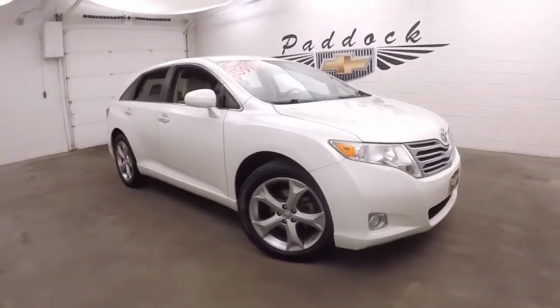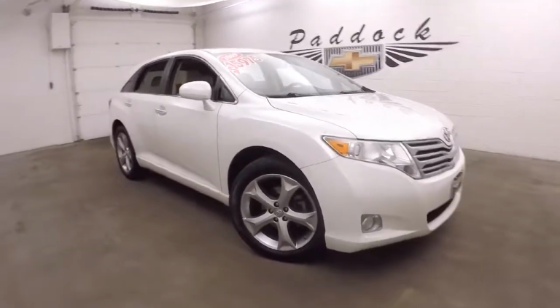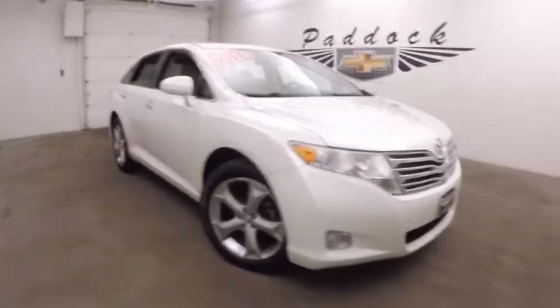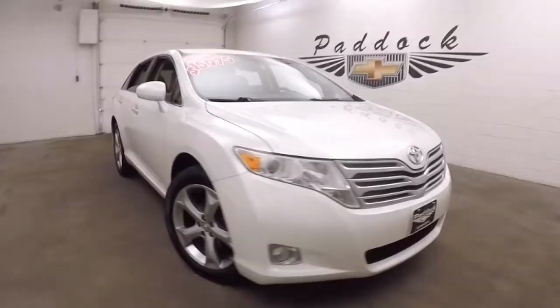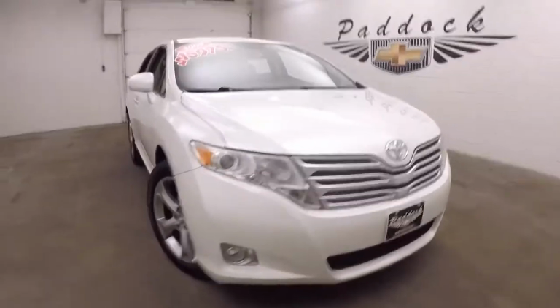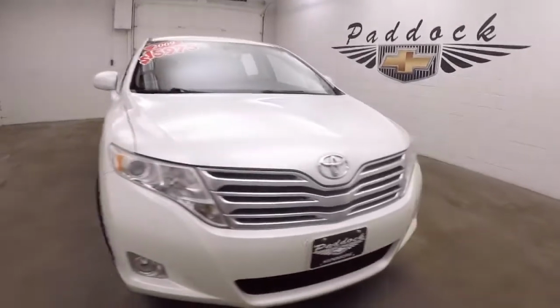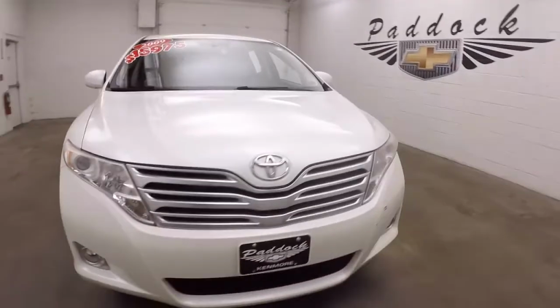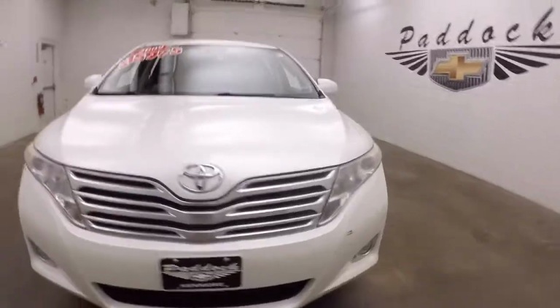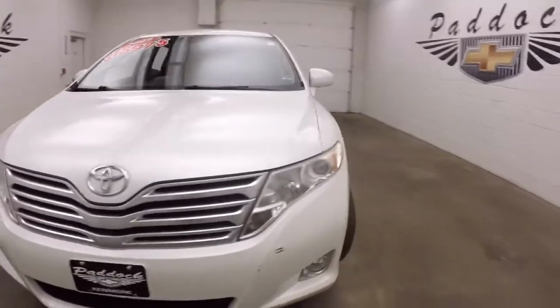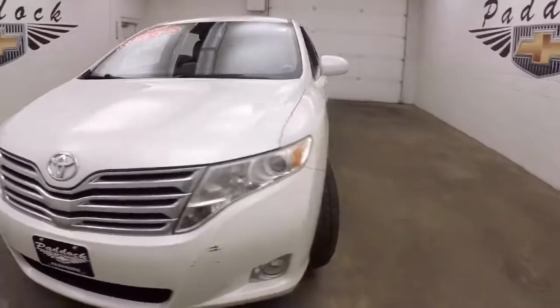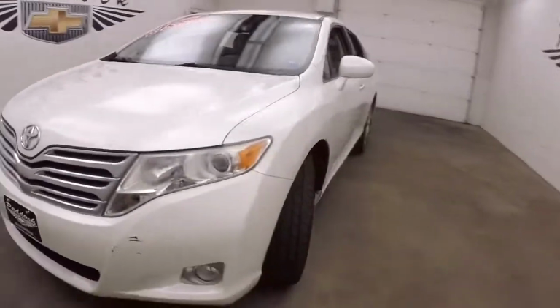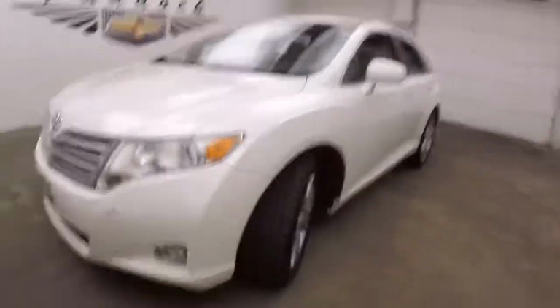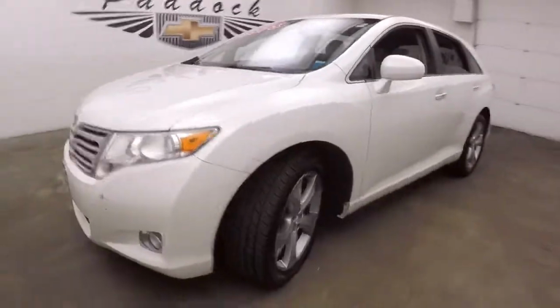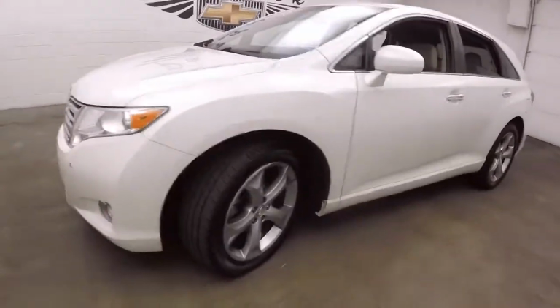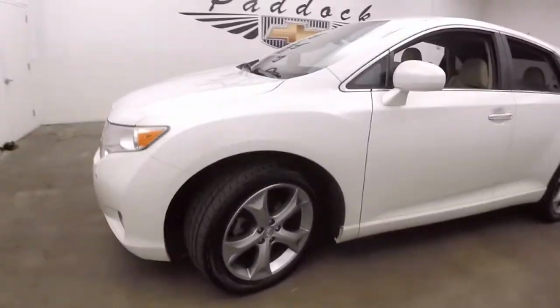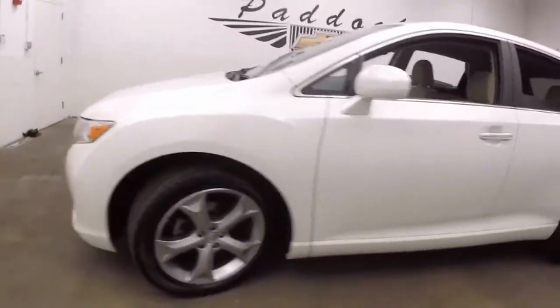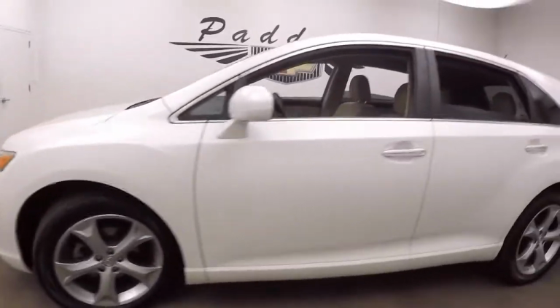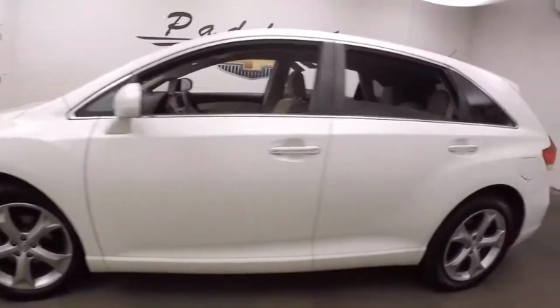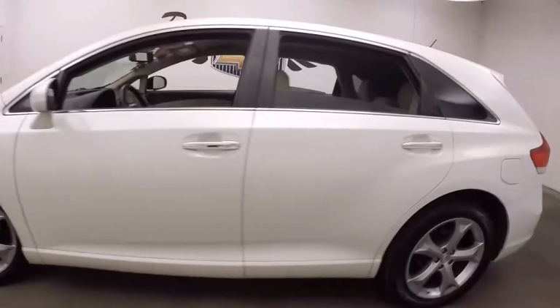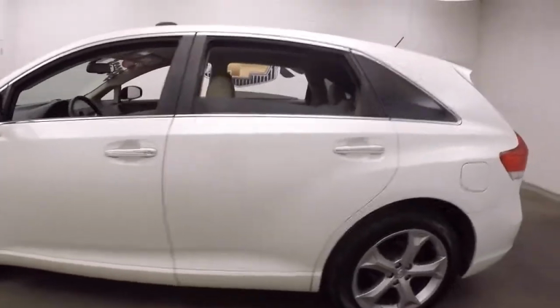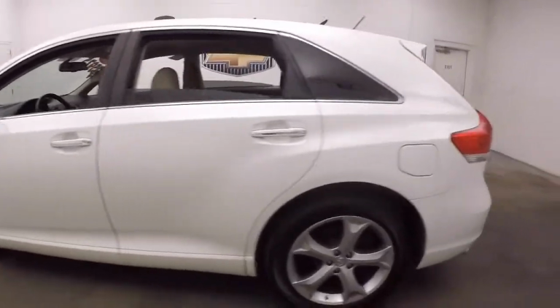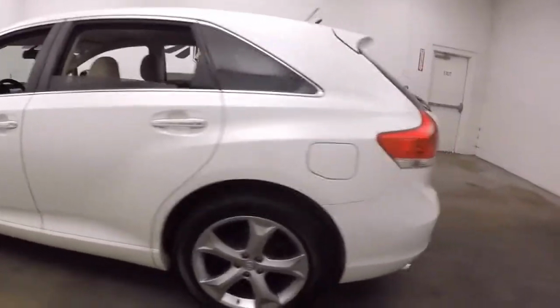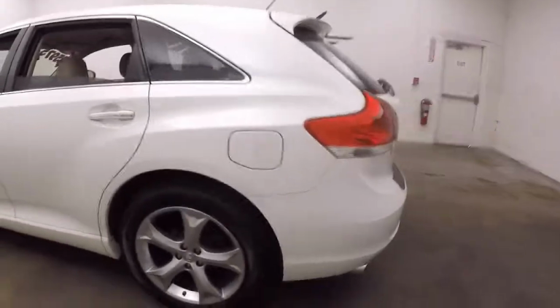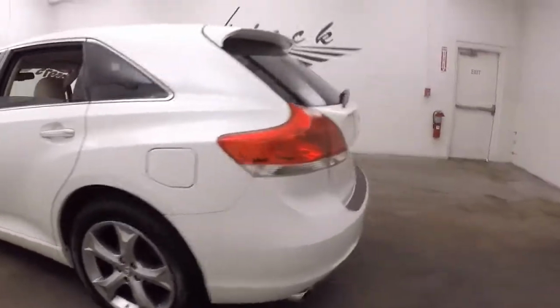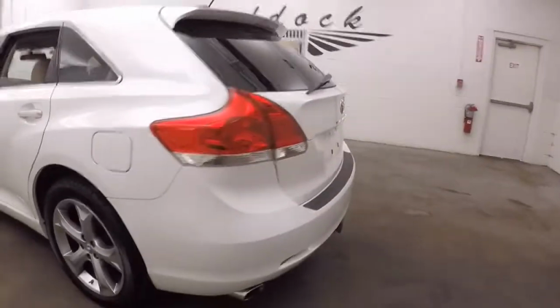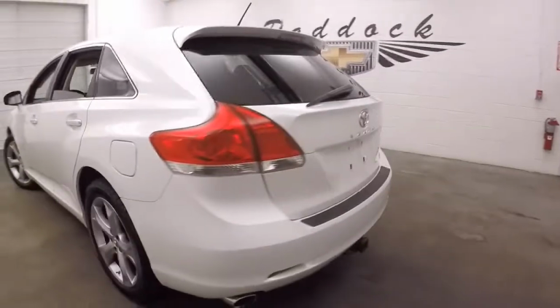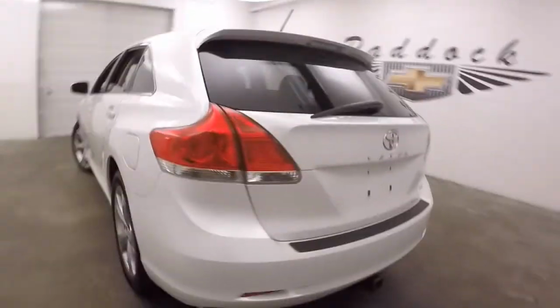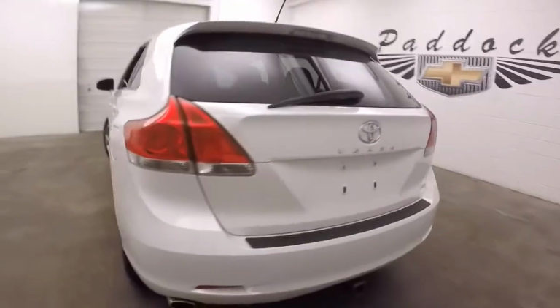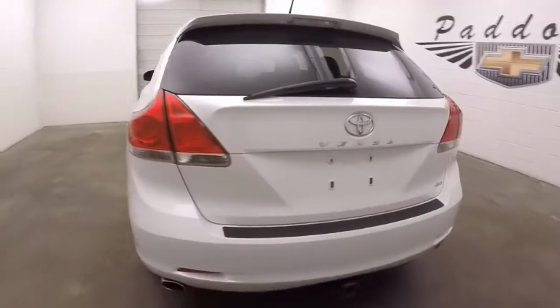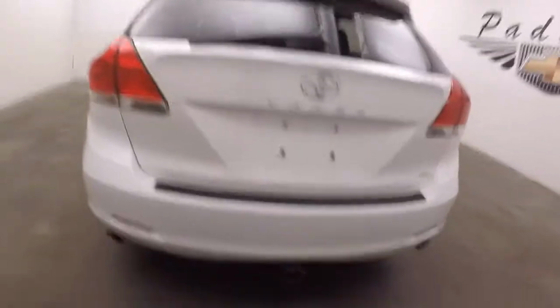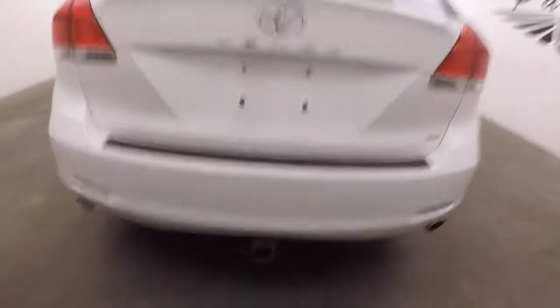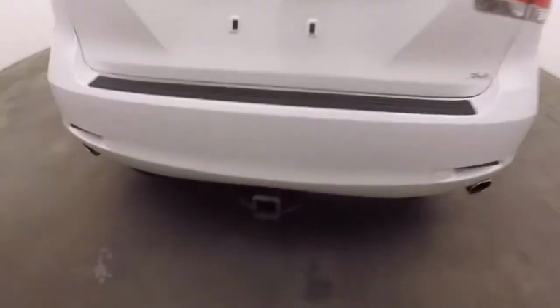This is a 2009 Toyota Venza. White paint, nice alloy wheels, good tires. It is all-wheel drive, so great for the Buffalo weather which seems to change all the time. It does have a trailer hitch.